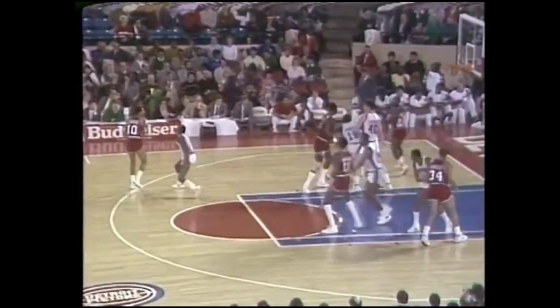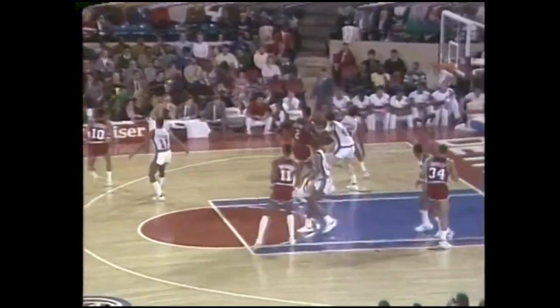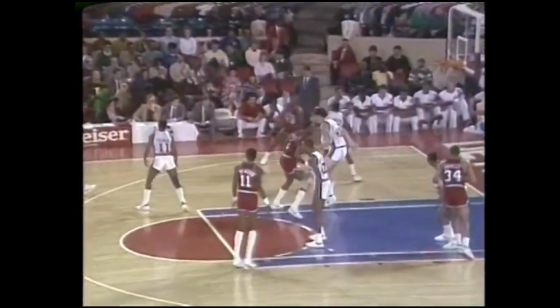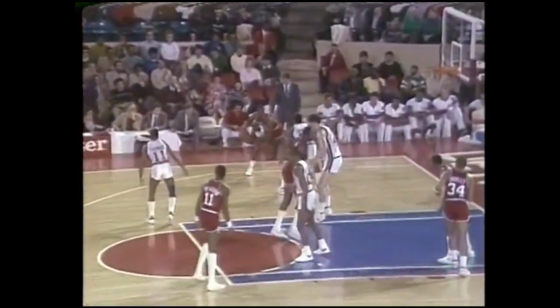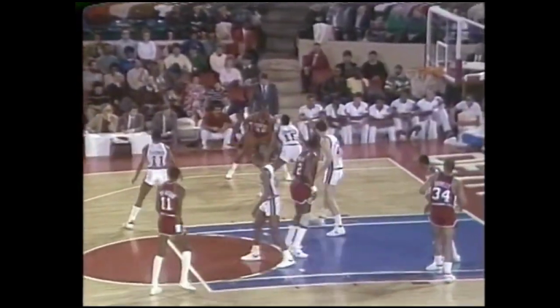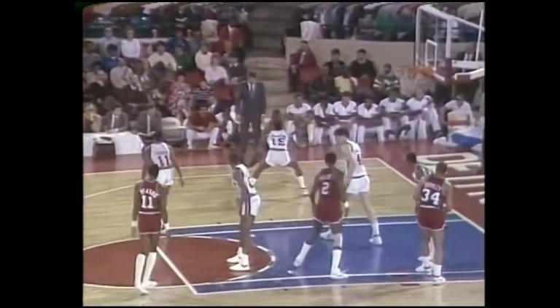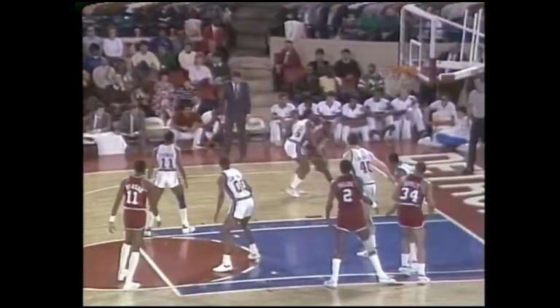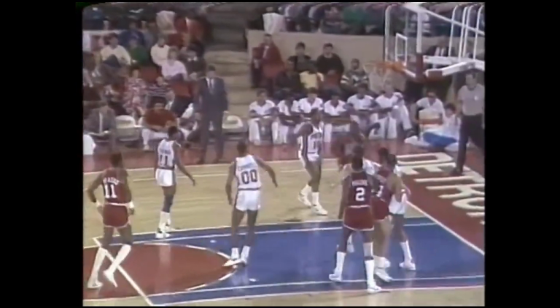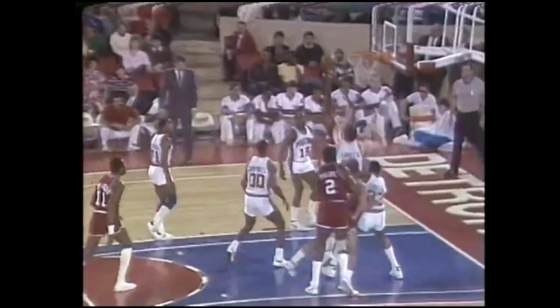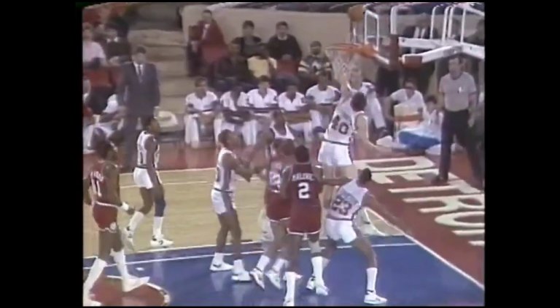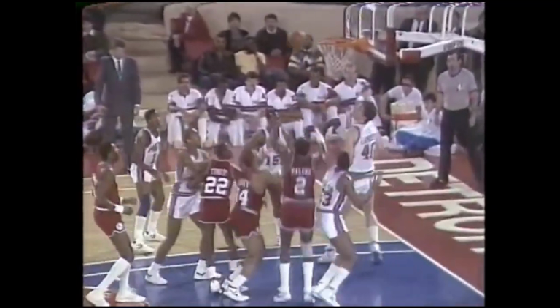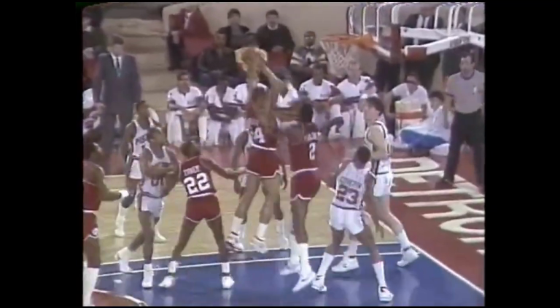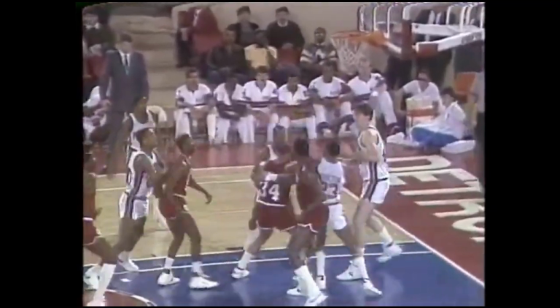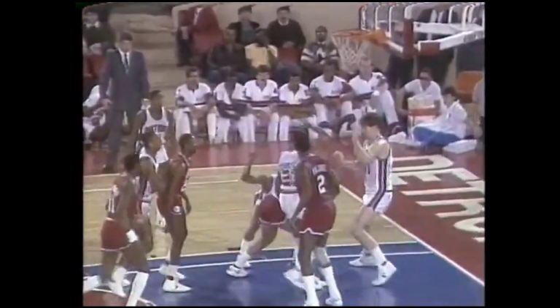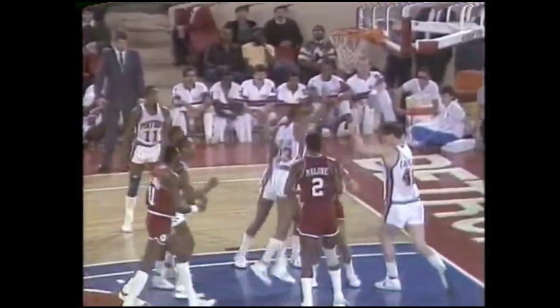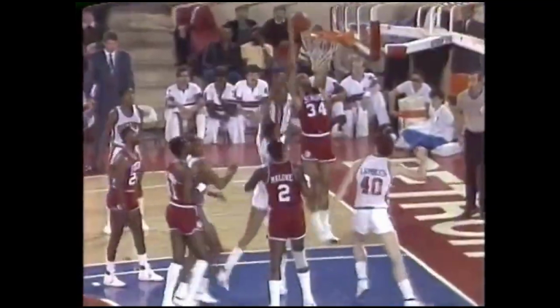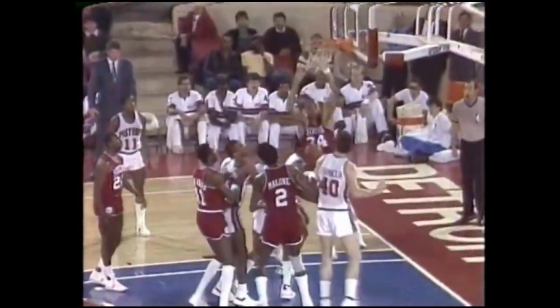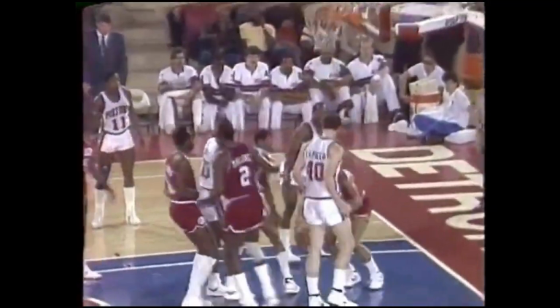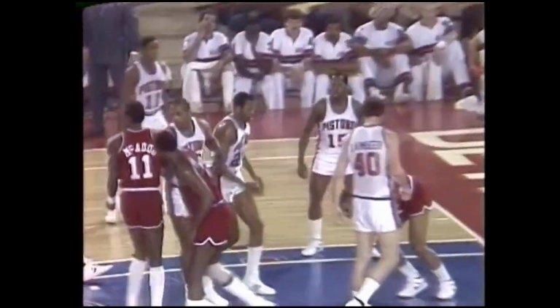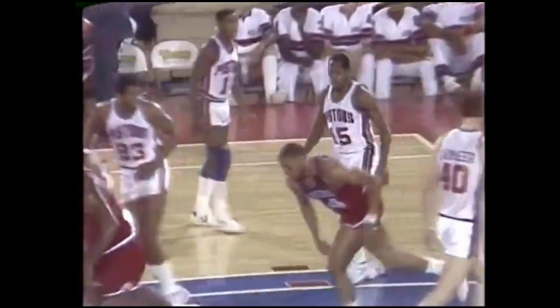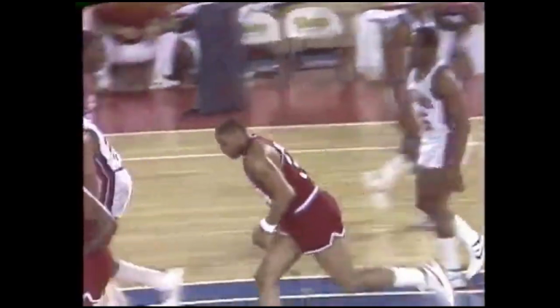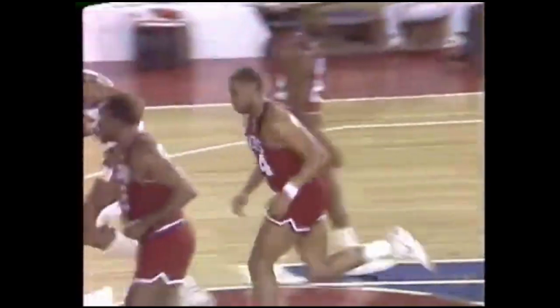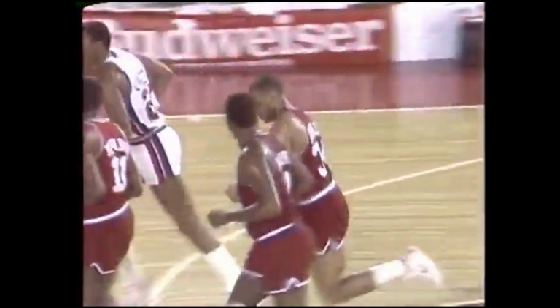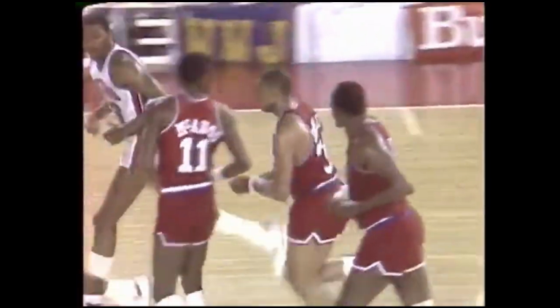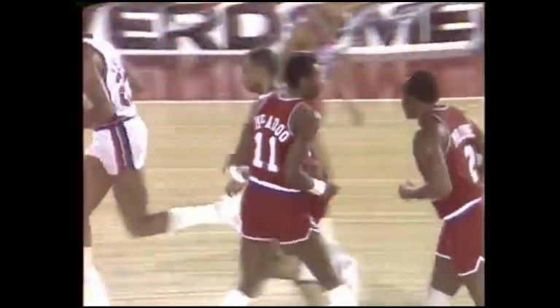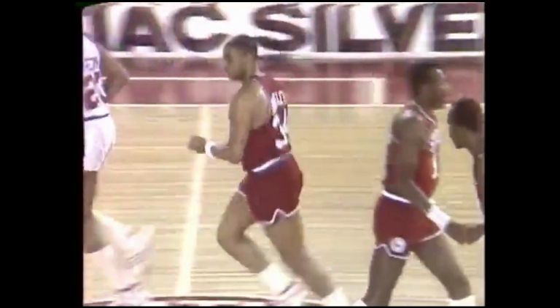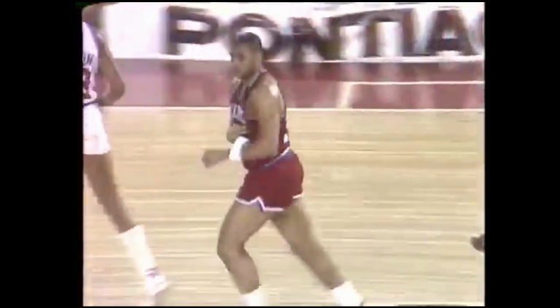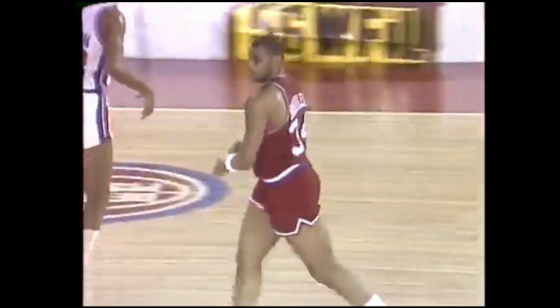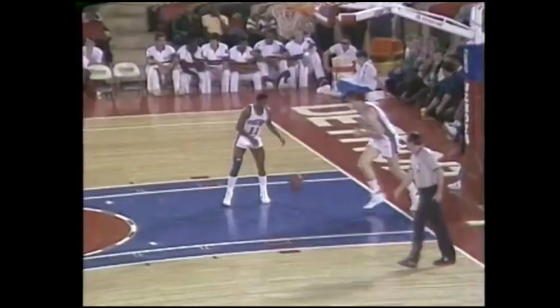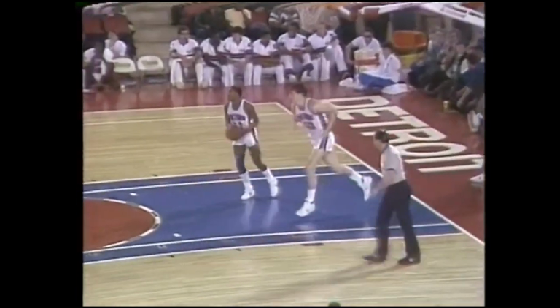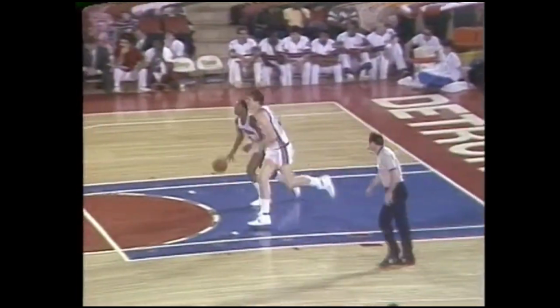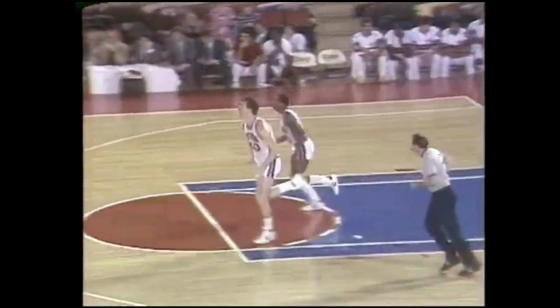He cuts through some screens and catches up with Tony on the baseline. He'll come around him though and throw it up right-handed. Rebound Barkley jam. That's amazing — his strength underneath and how quick he can get up, and he weighs two sixty-three.